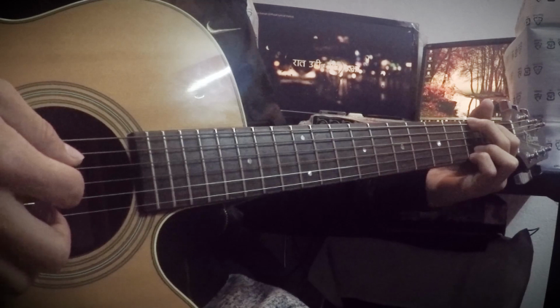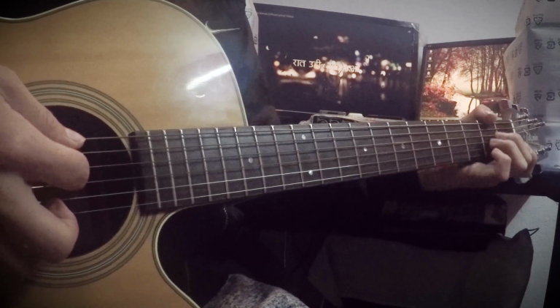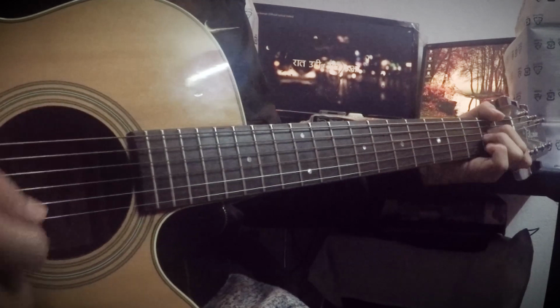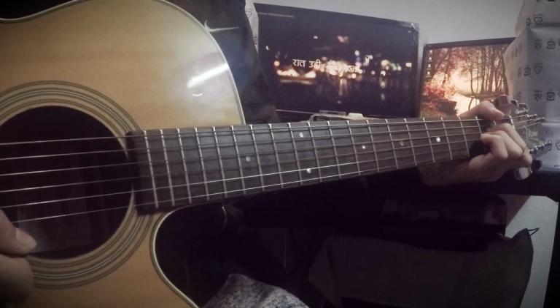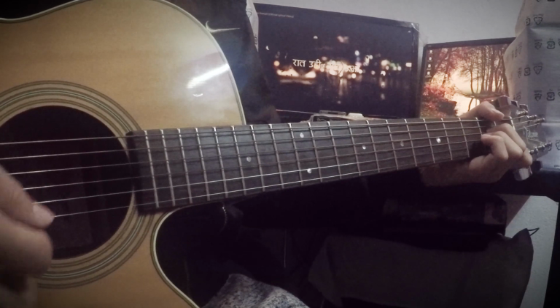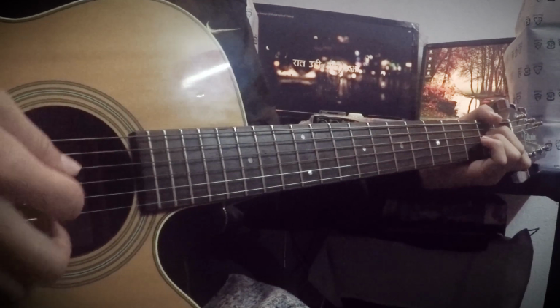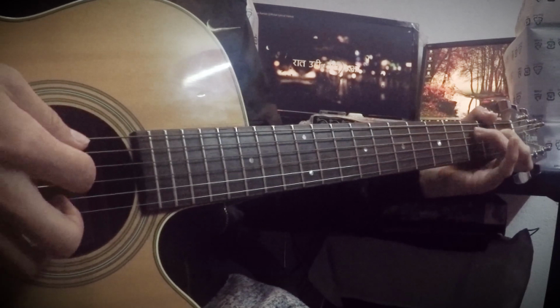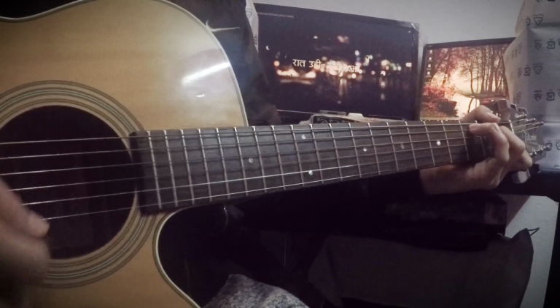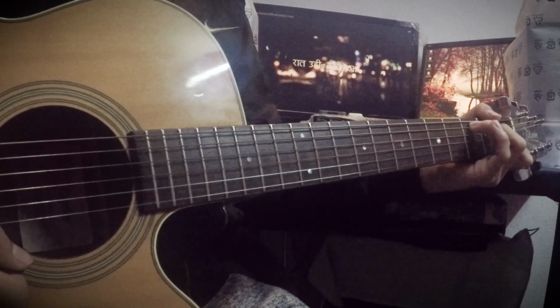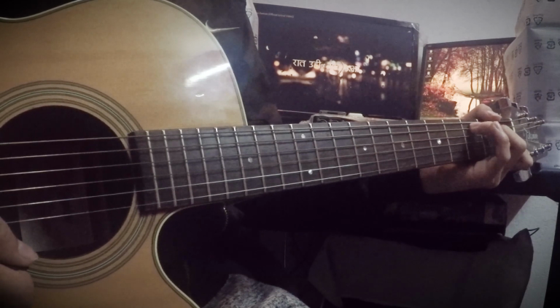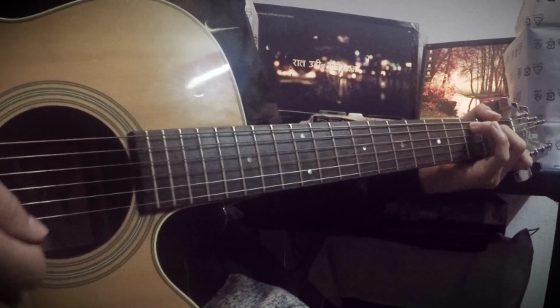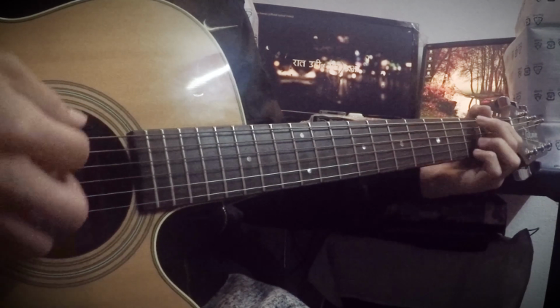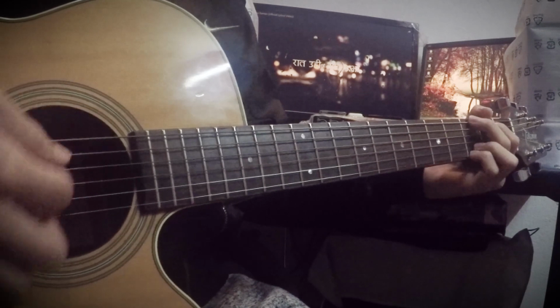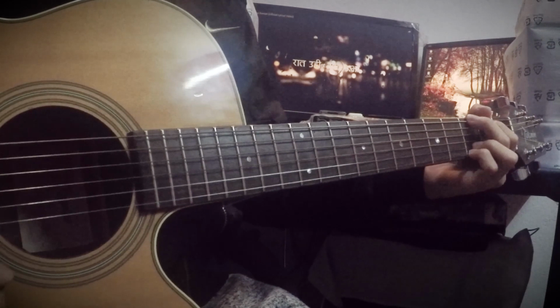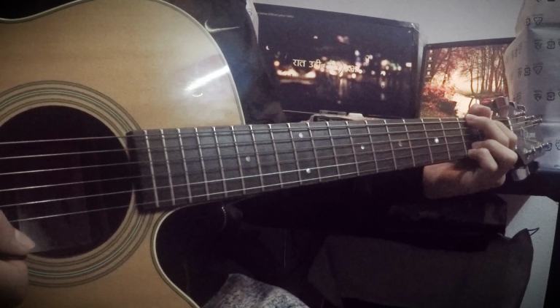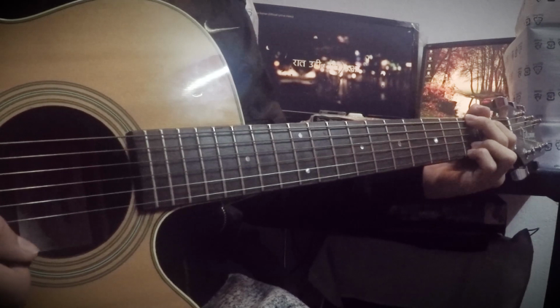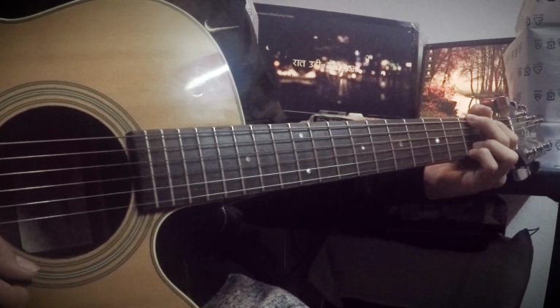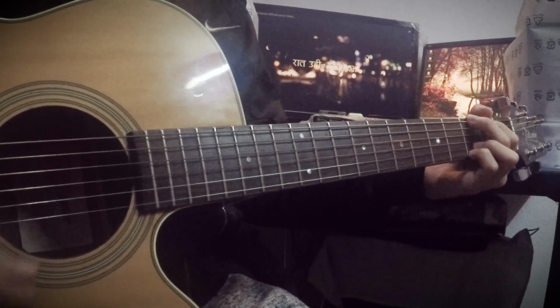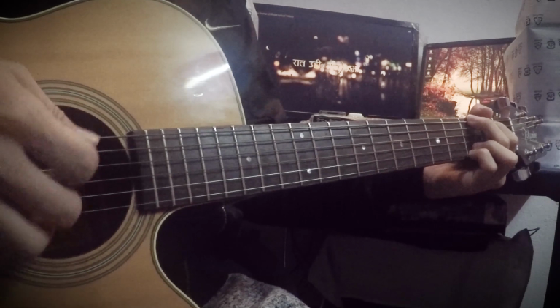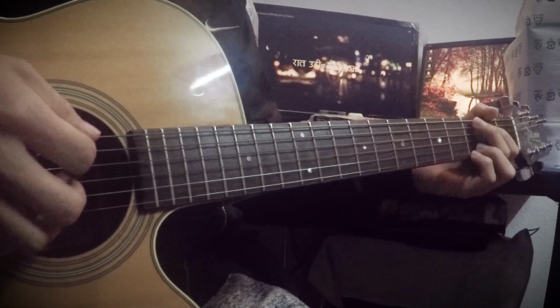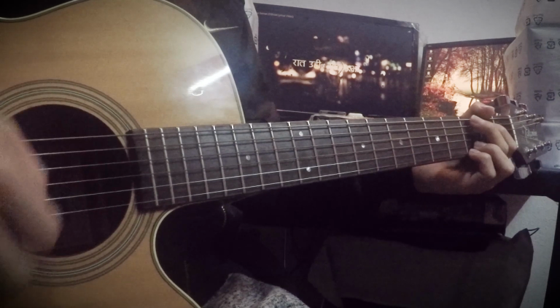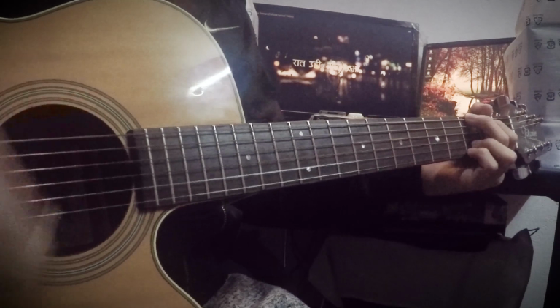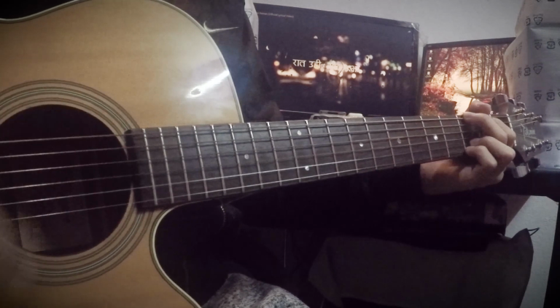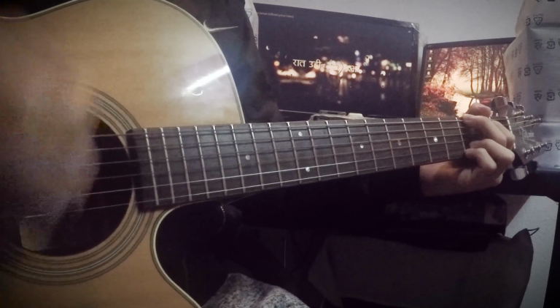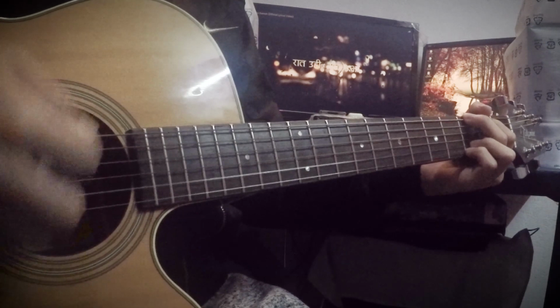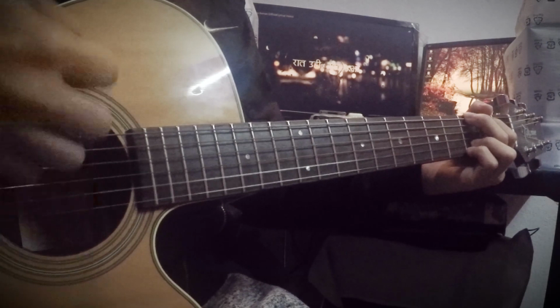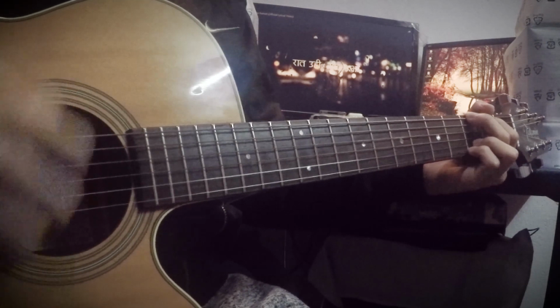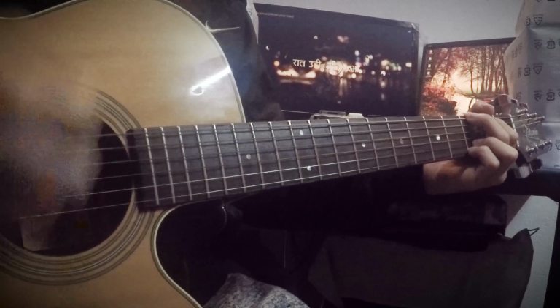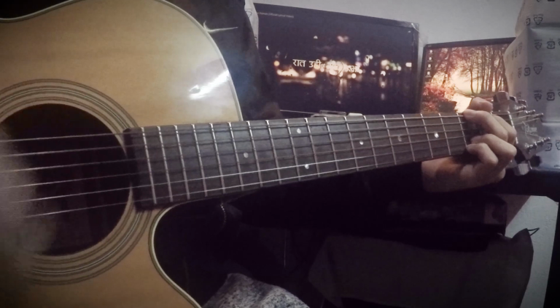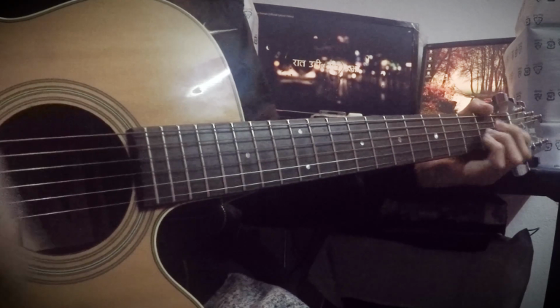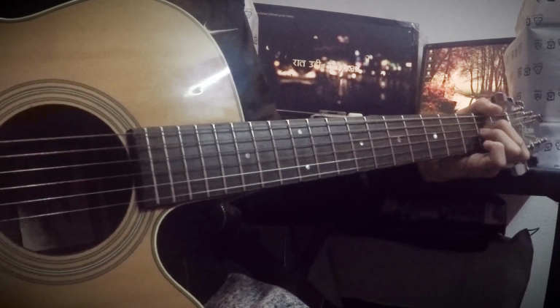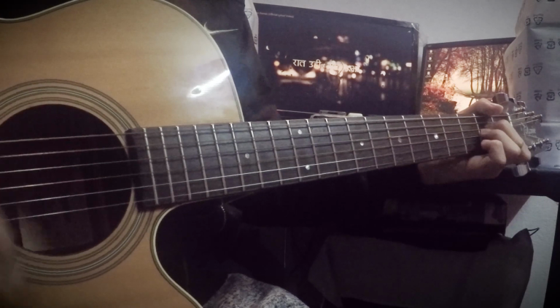So we are going to start G, A-minor, C, G. We are going to start the strumming pattern.